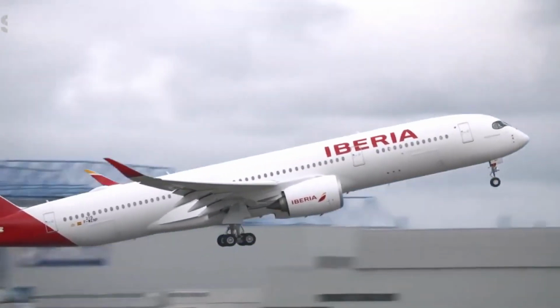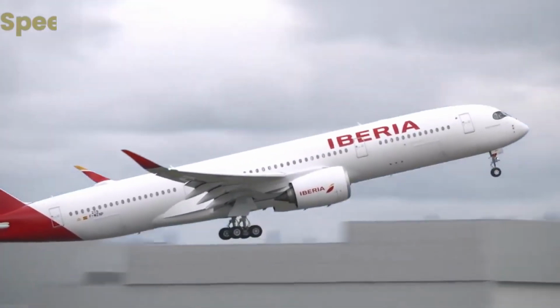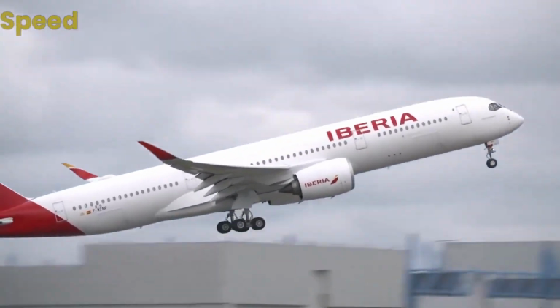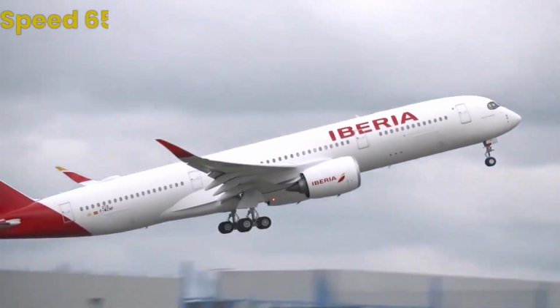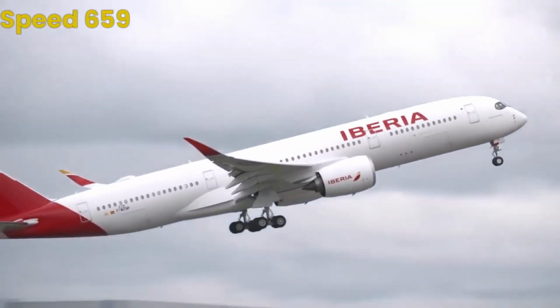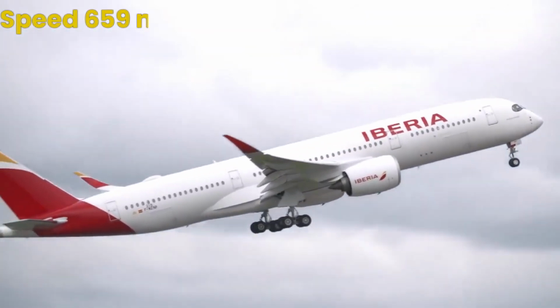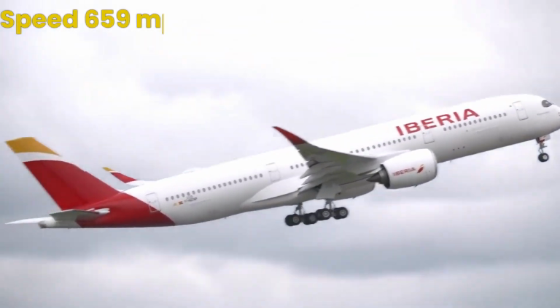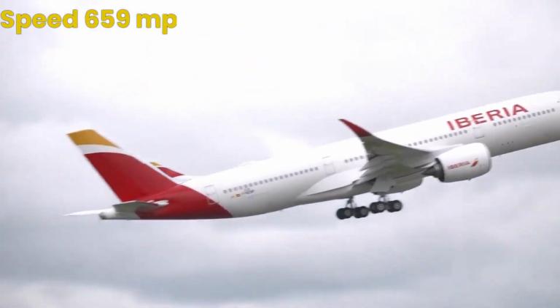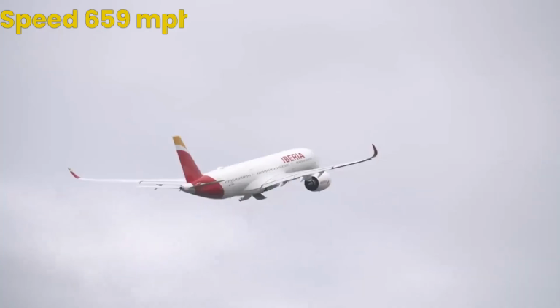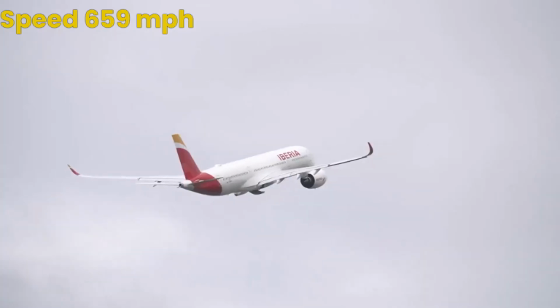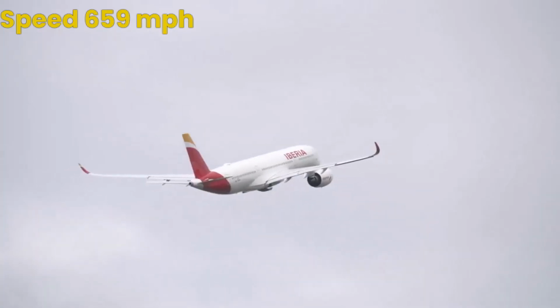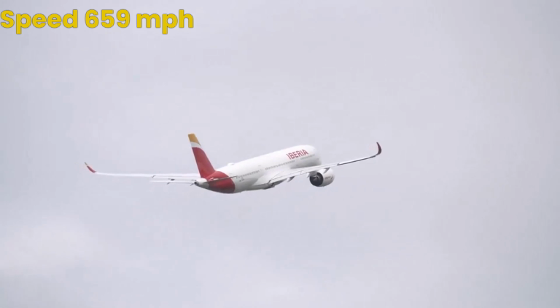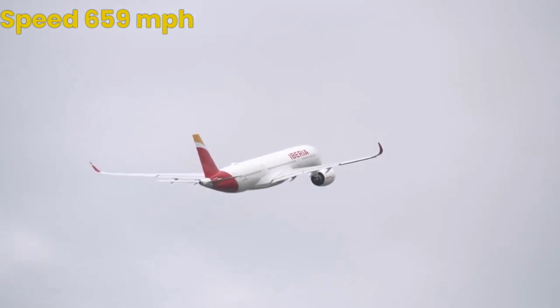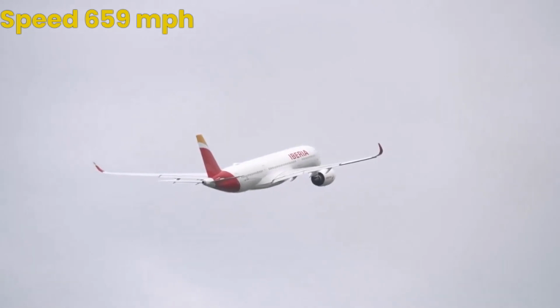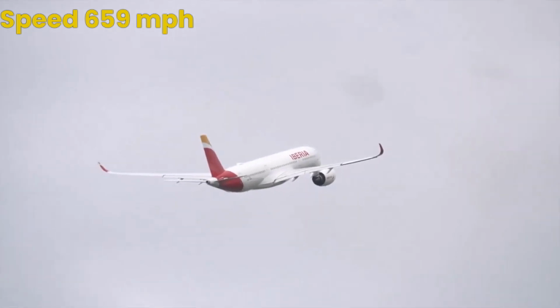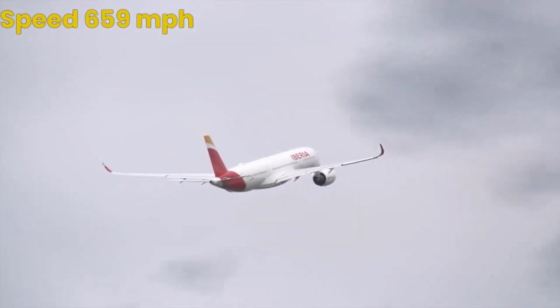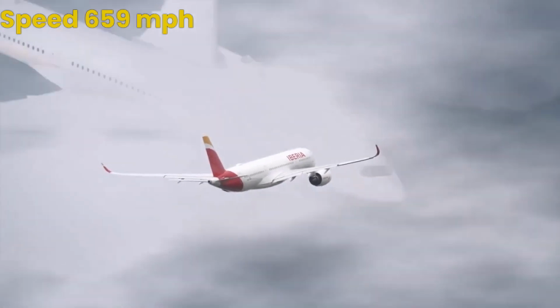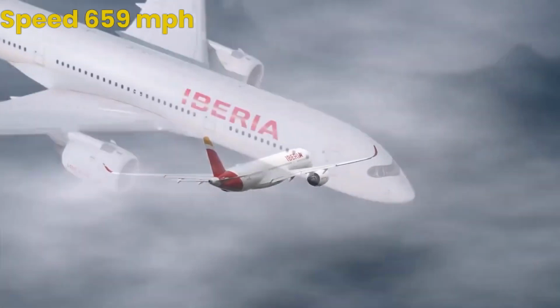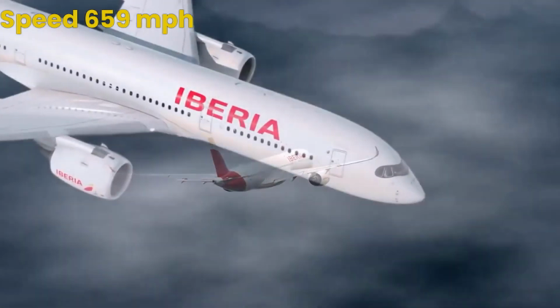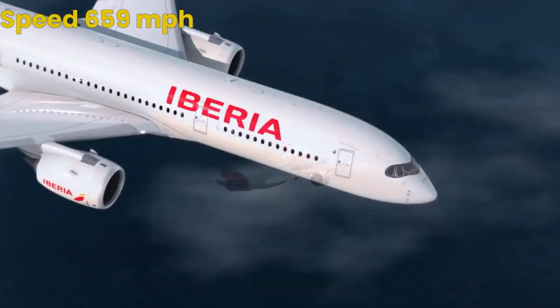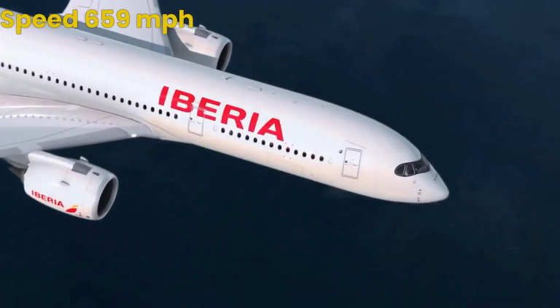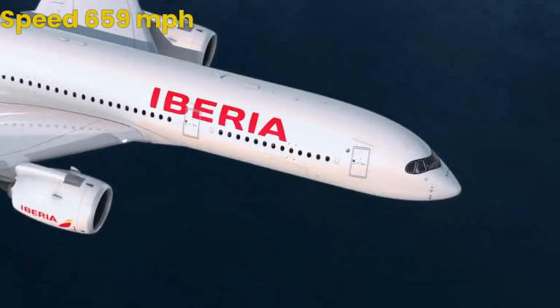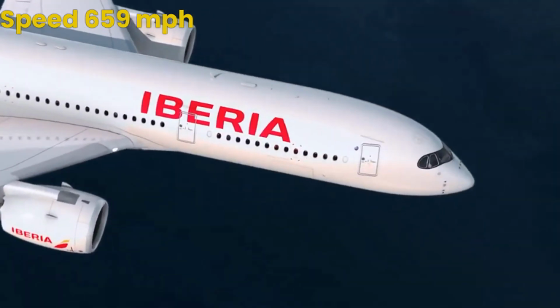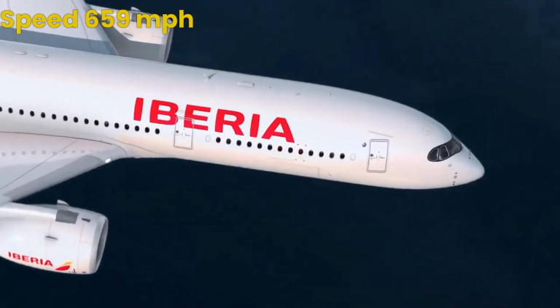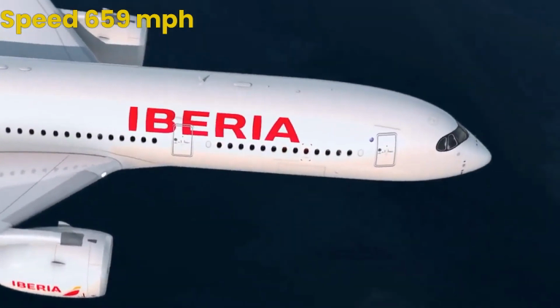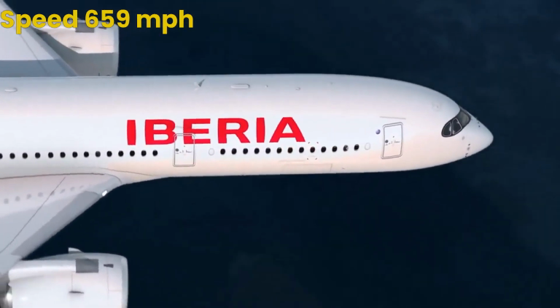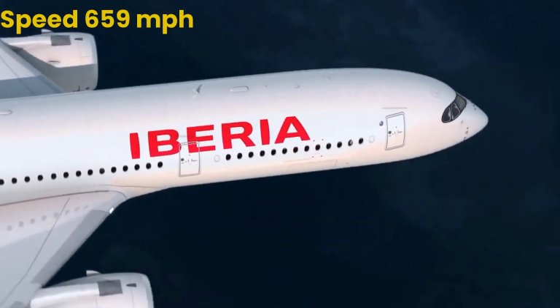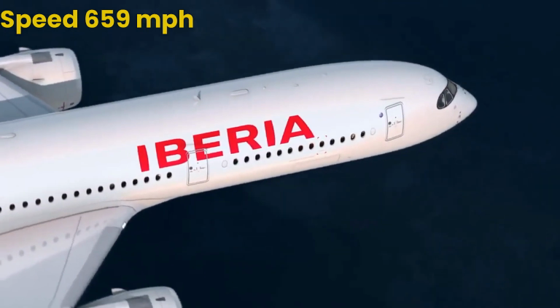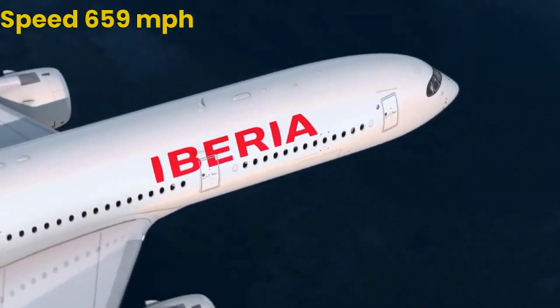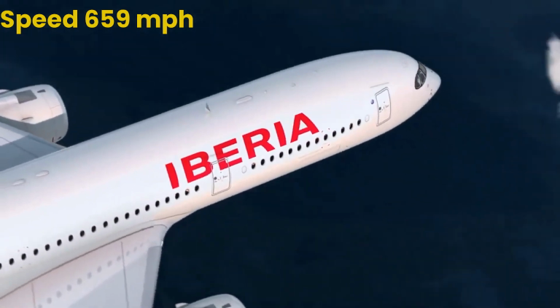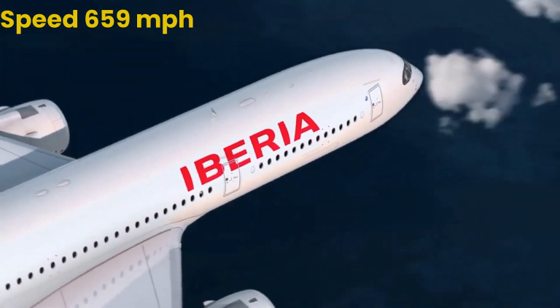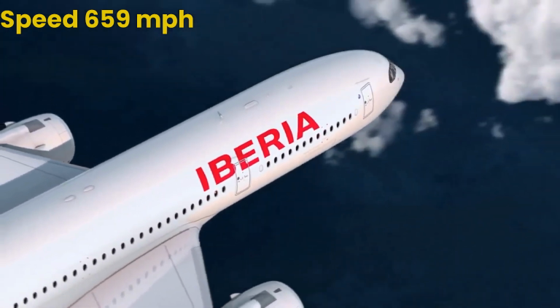With a top speed of 659 miles per hour, the A350-1000 is one of the fastest and most efficient commercial planes in the world.